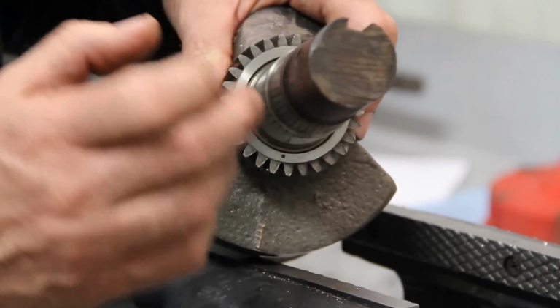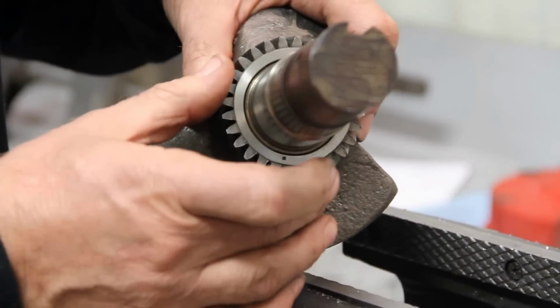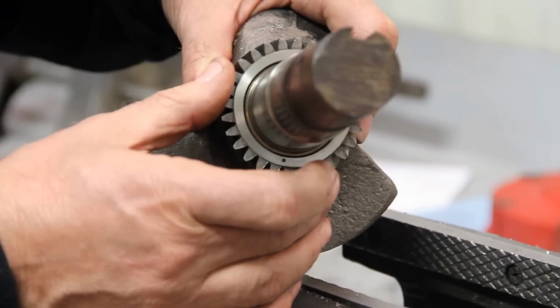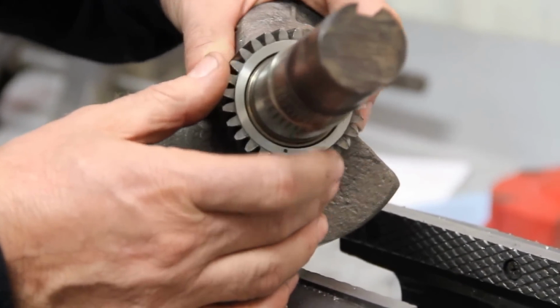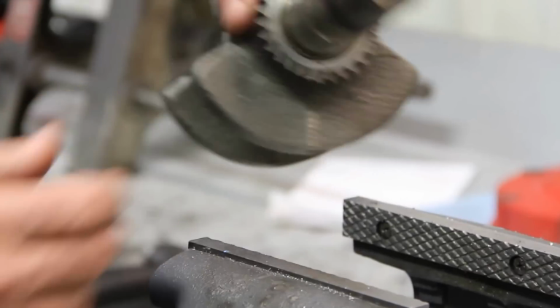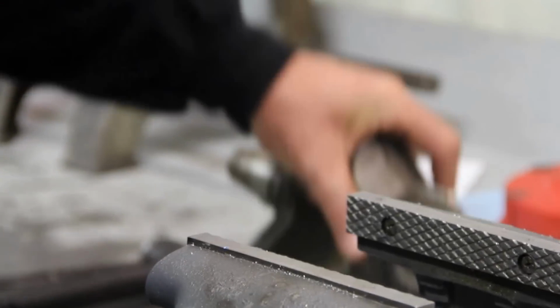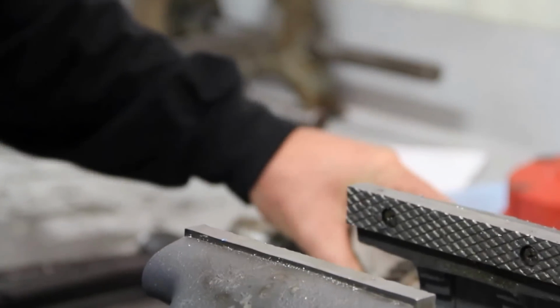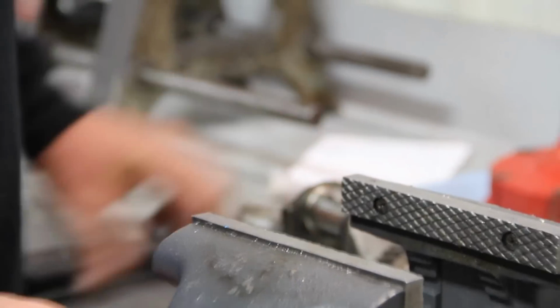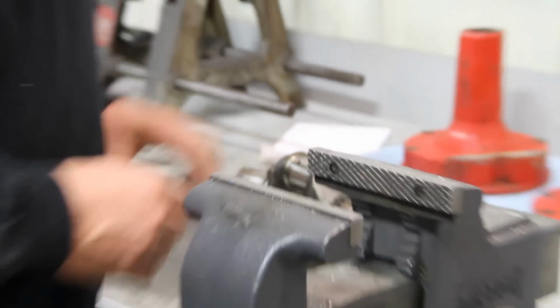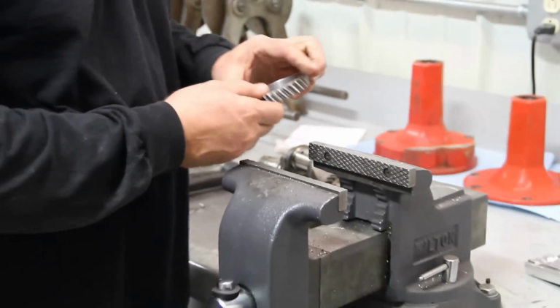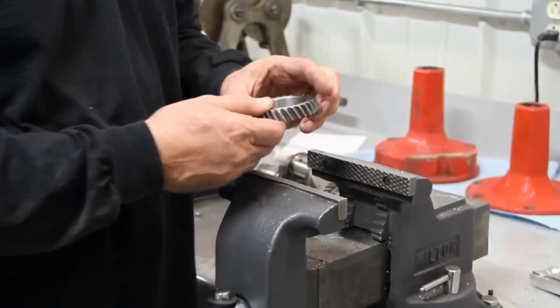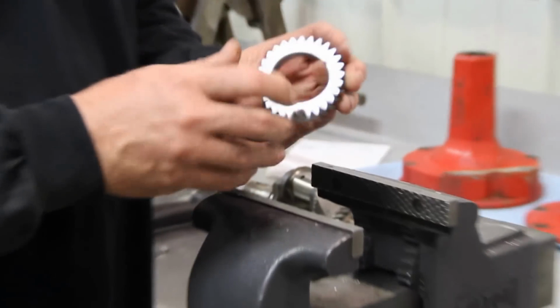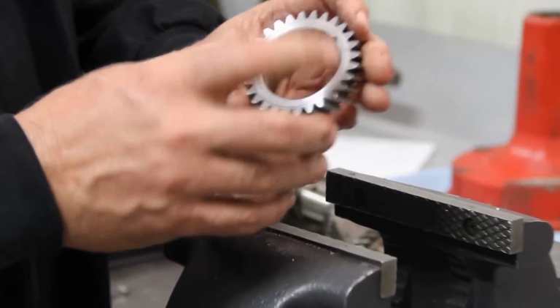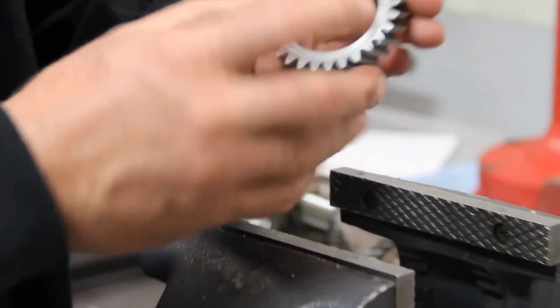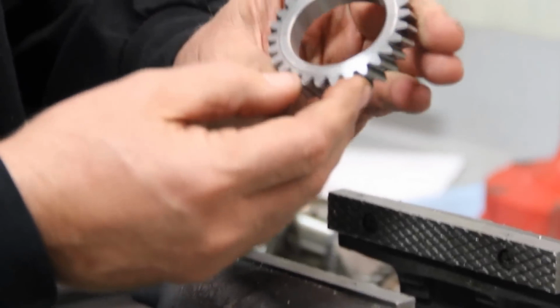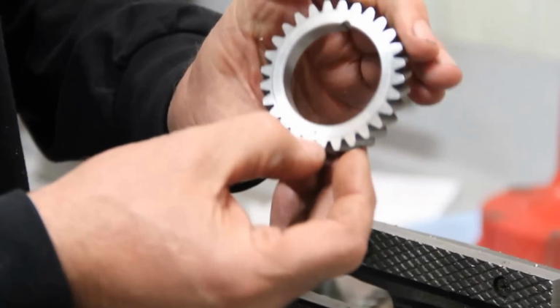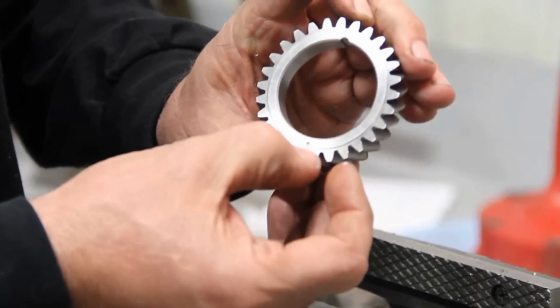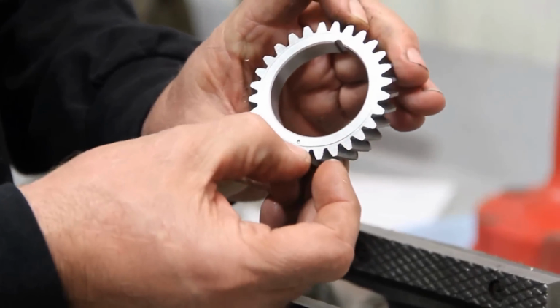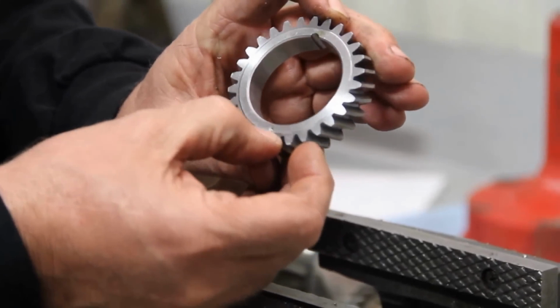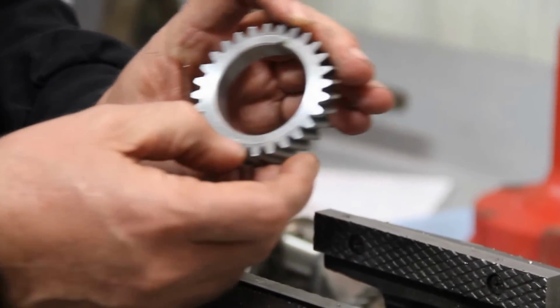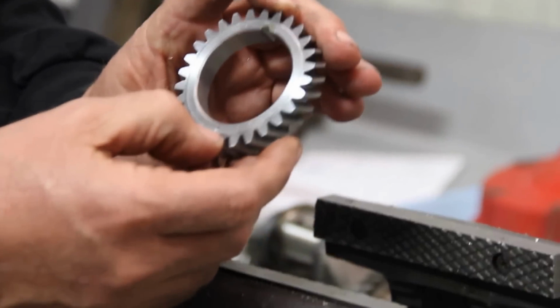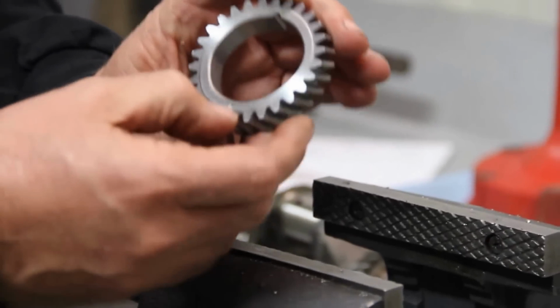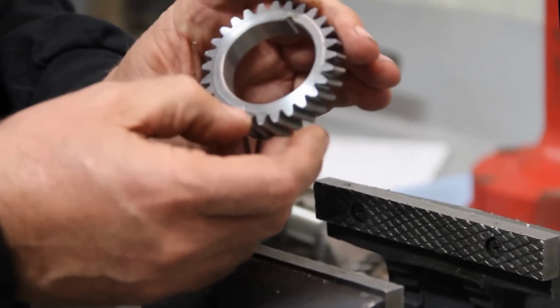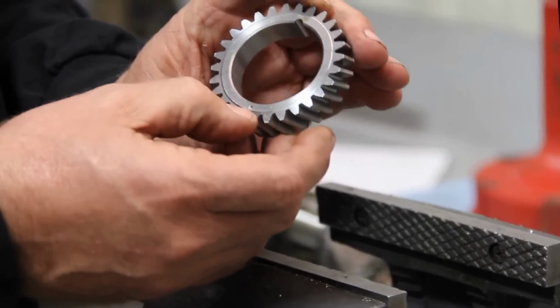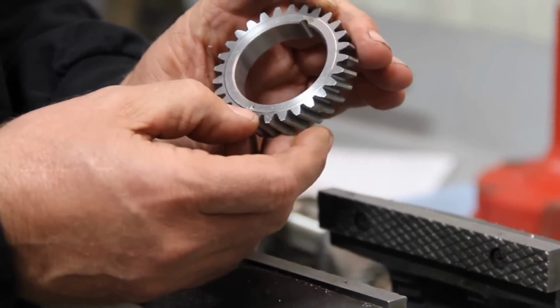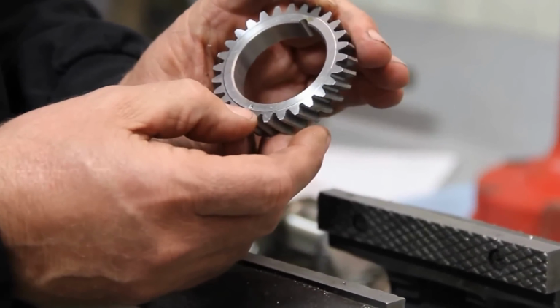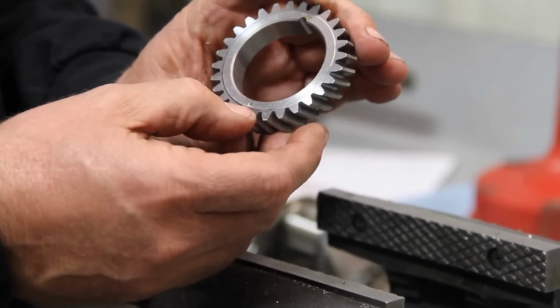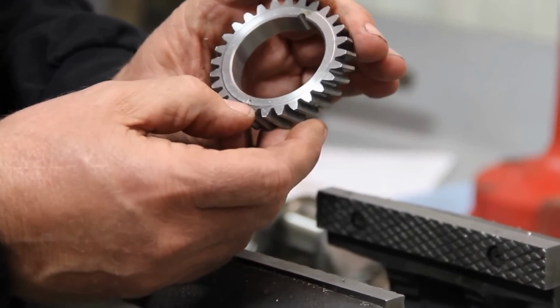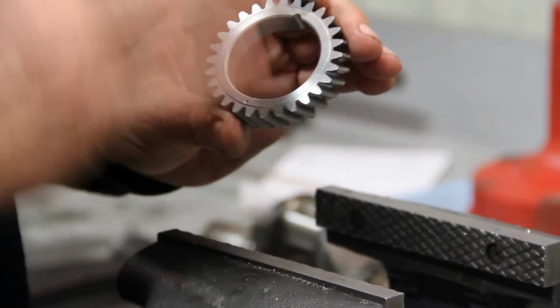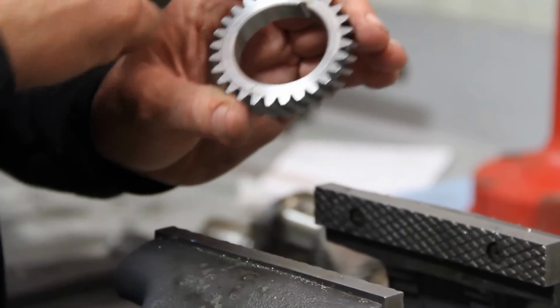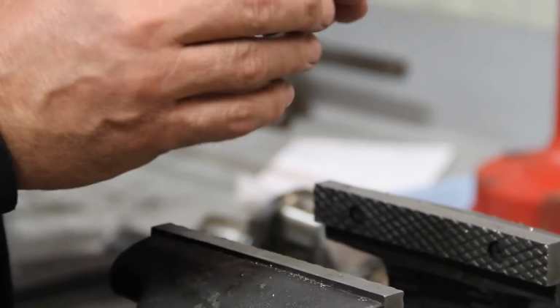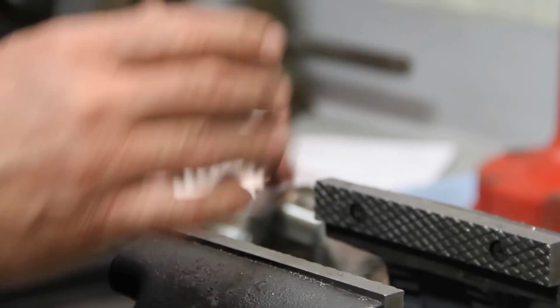The fix for it is using our crank gear — we have it keyed, and there's the new time mark. We'll go through the steps of how to do that: take the gear off and put this one on.